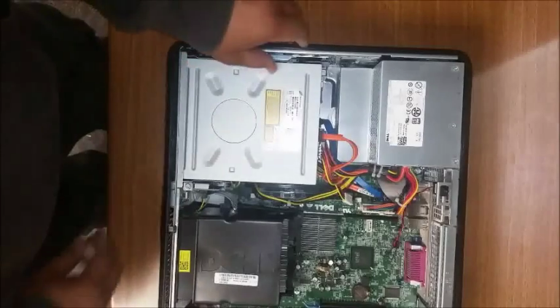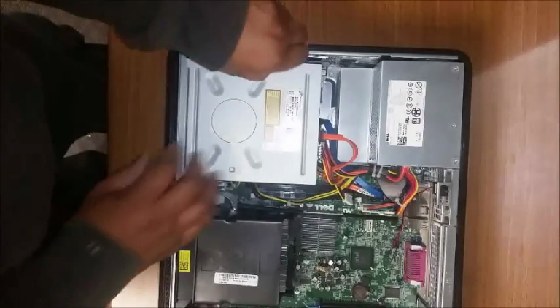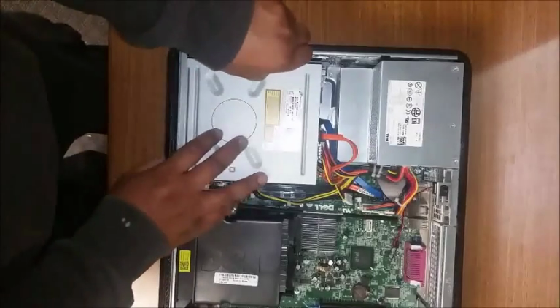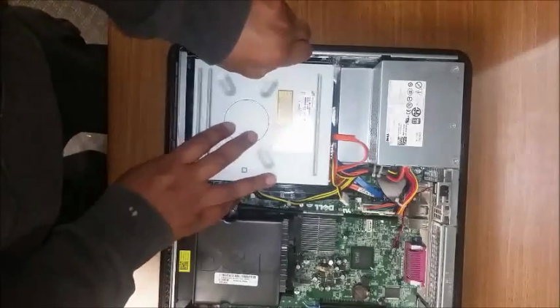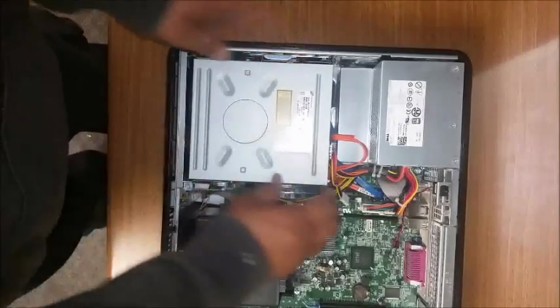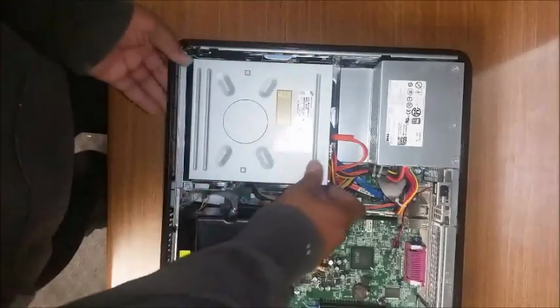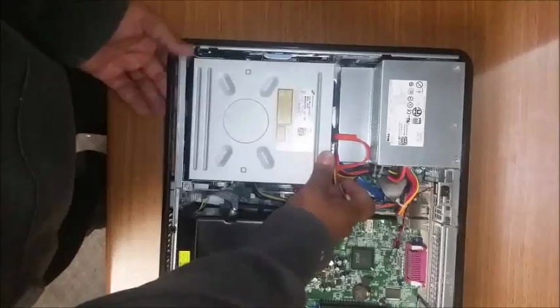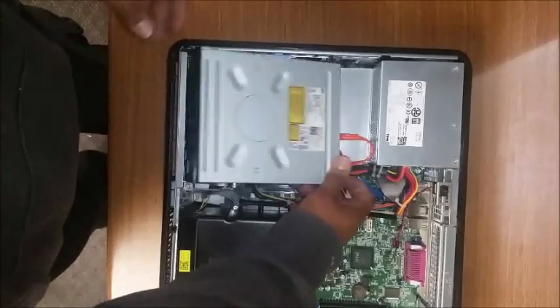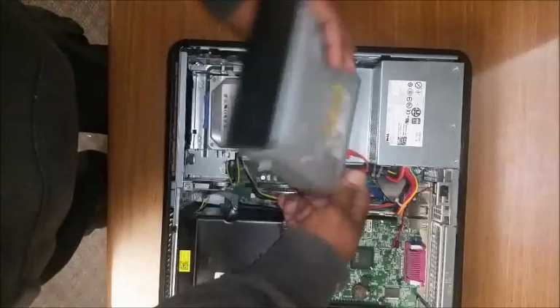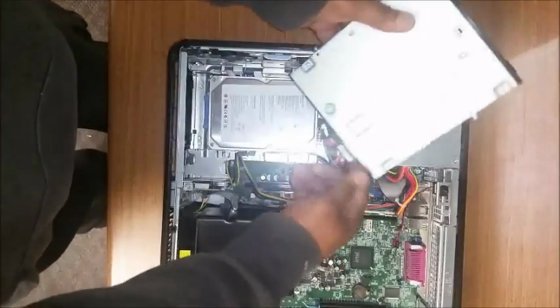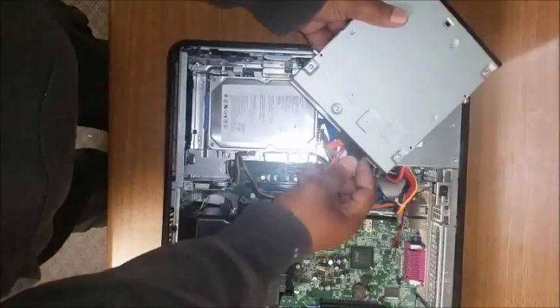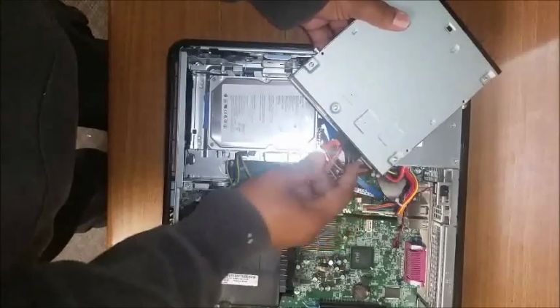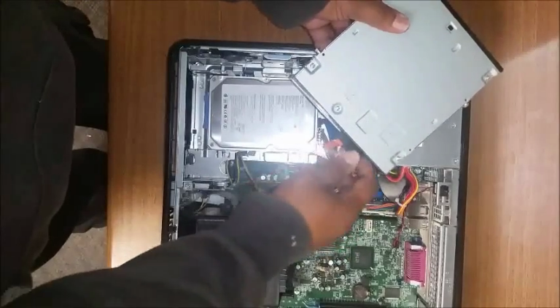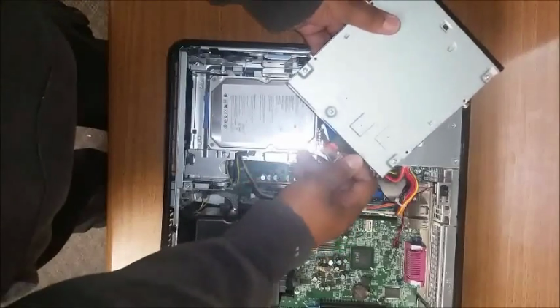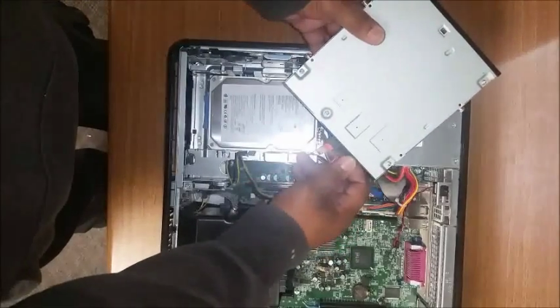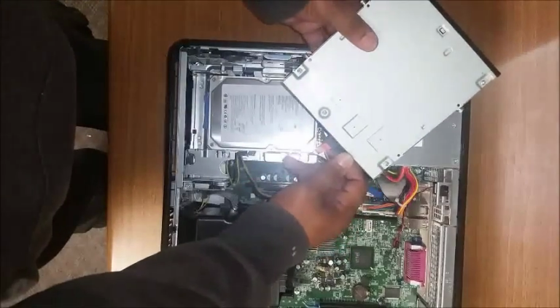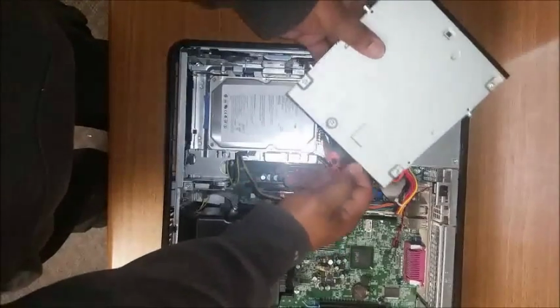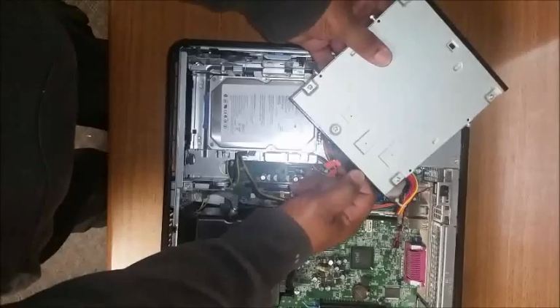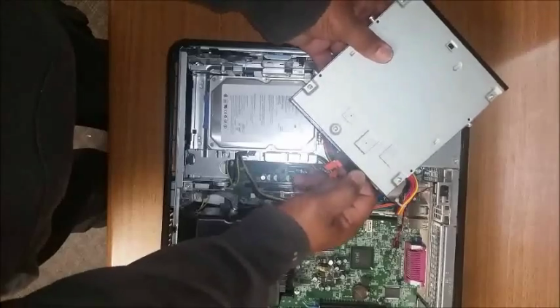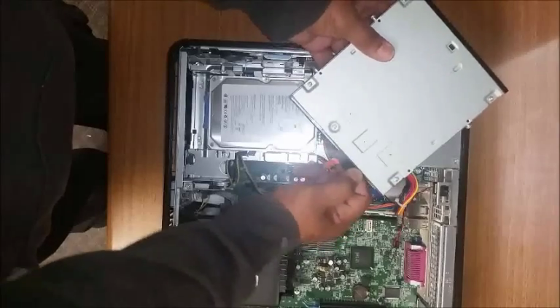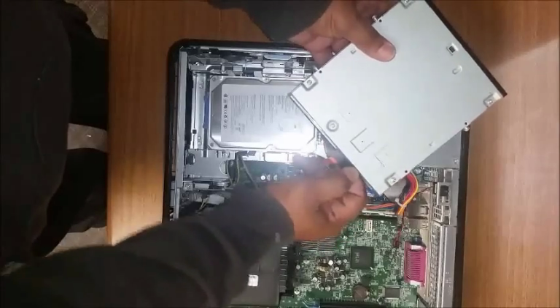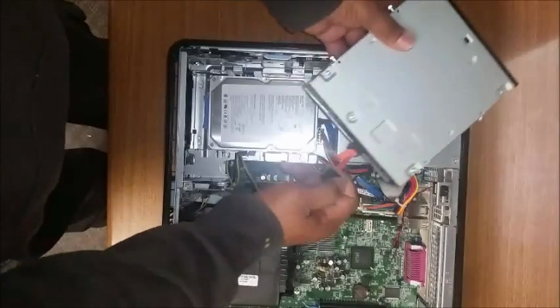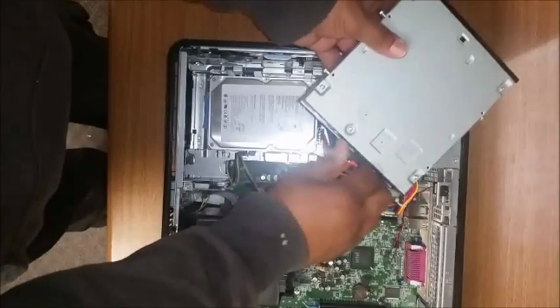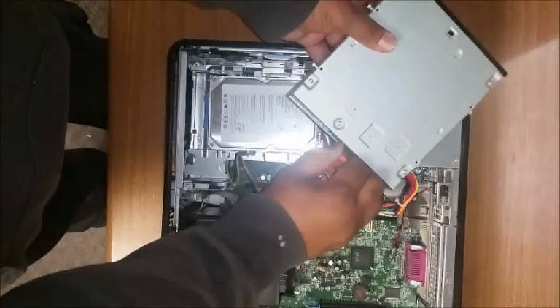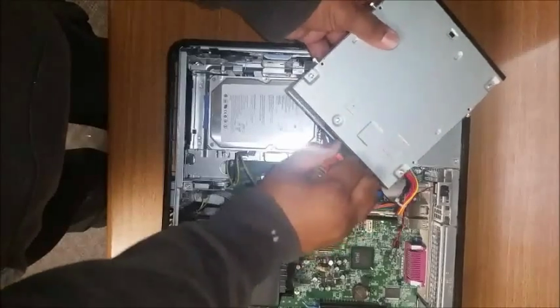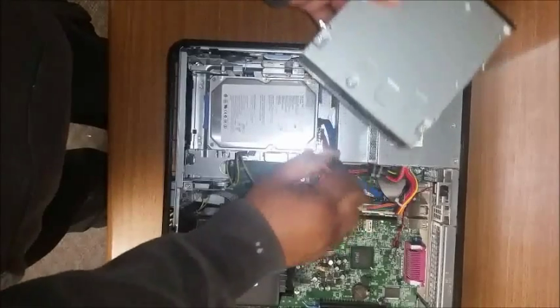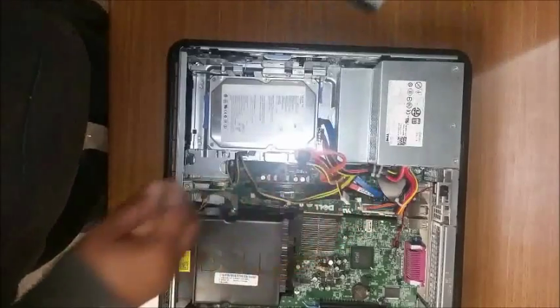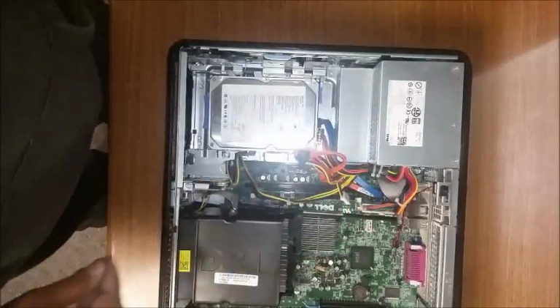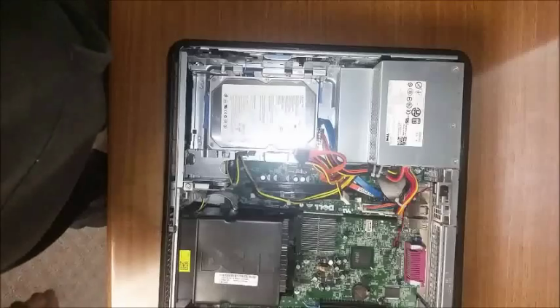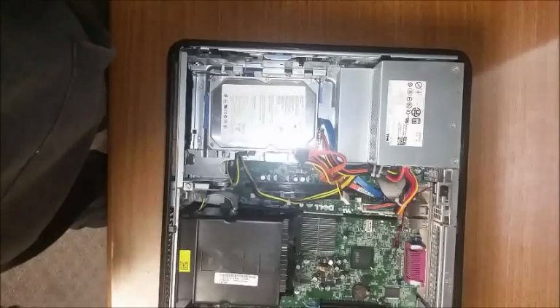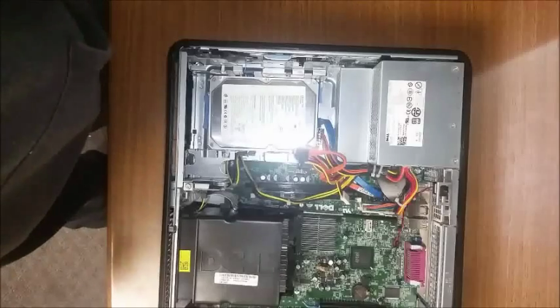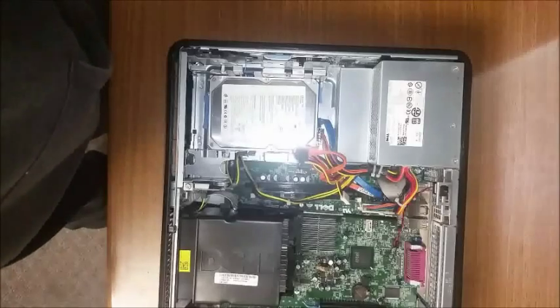Go ahead and pull up on the latch pushing the CD-ROM backwards. Identify the power and data connectors, then go ahead and toggle them out slowly. Wiggle them out a little bit.